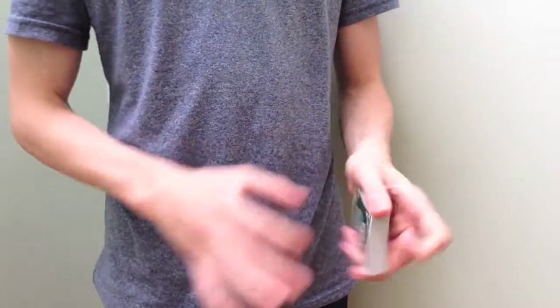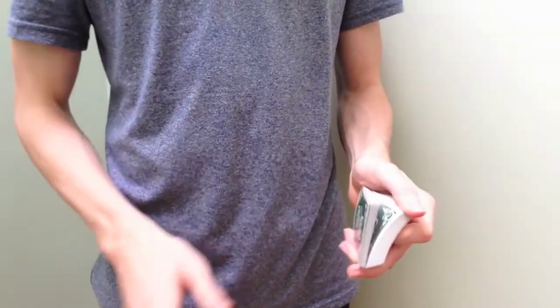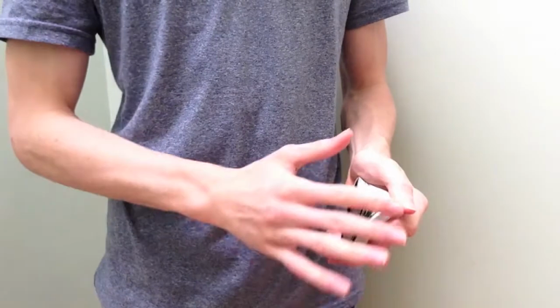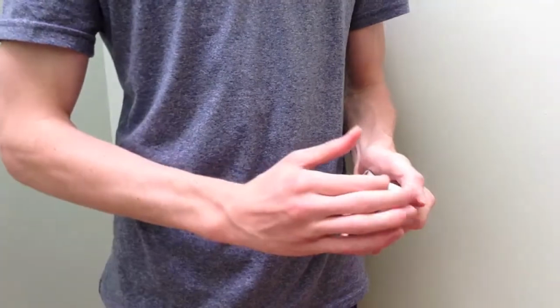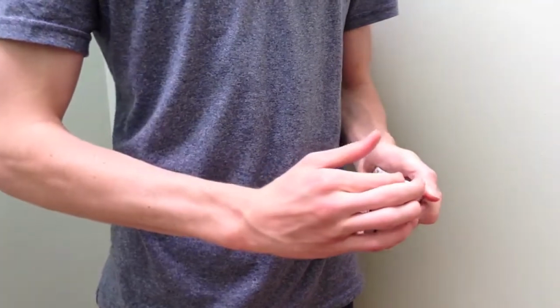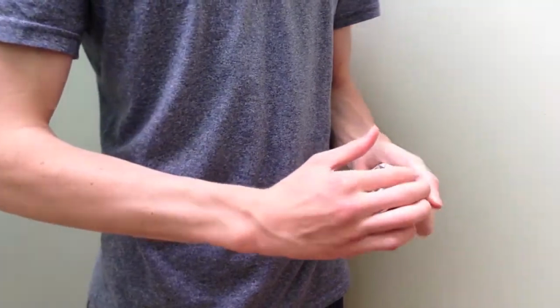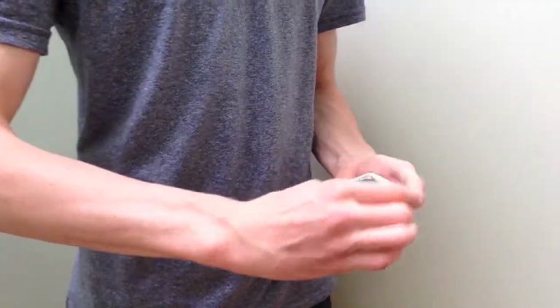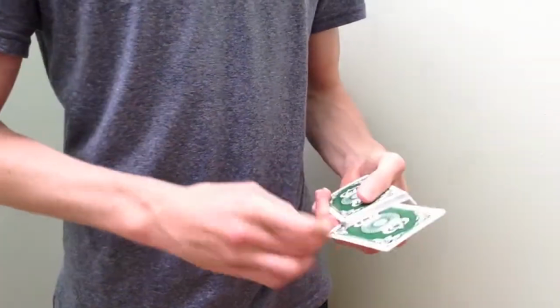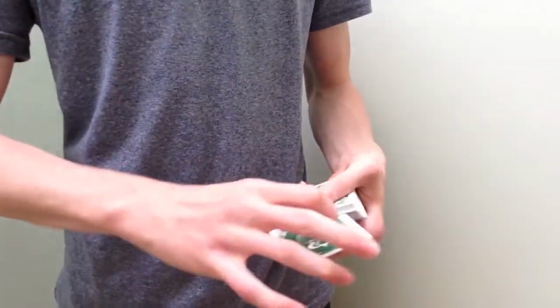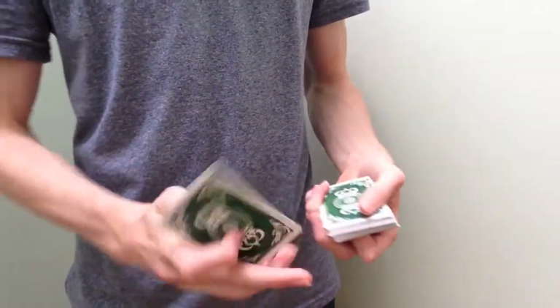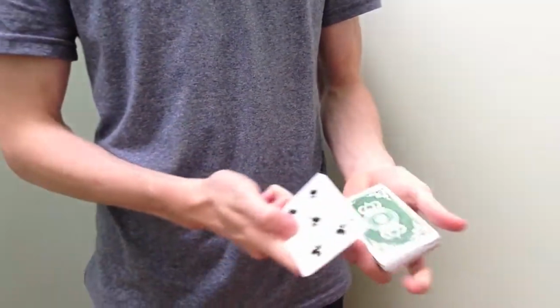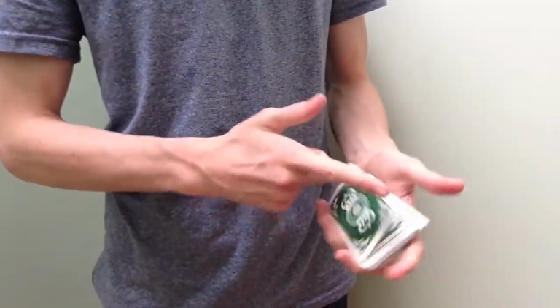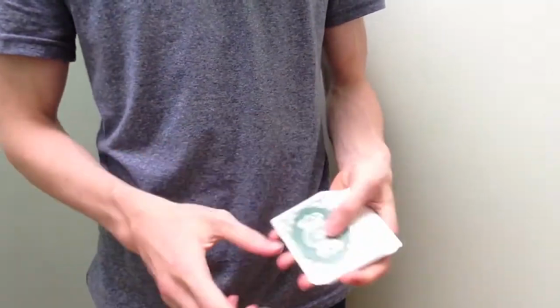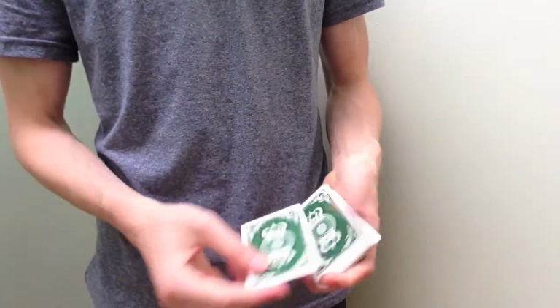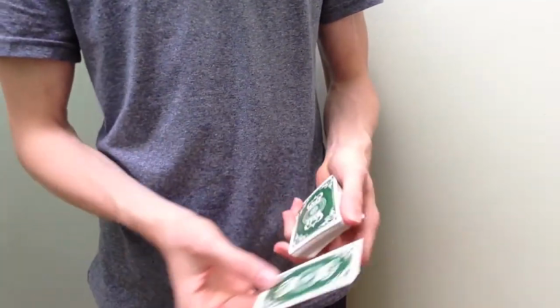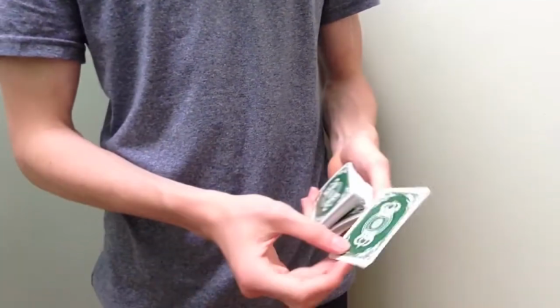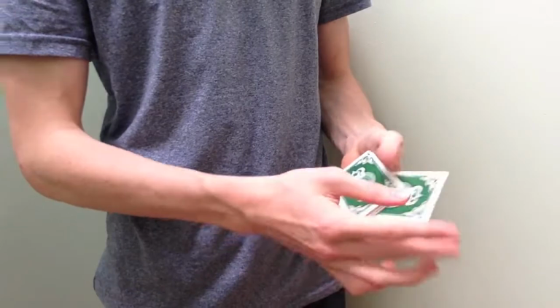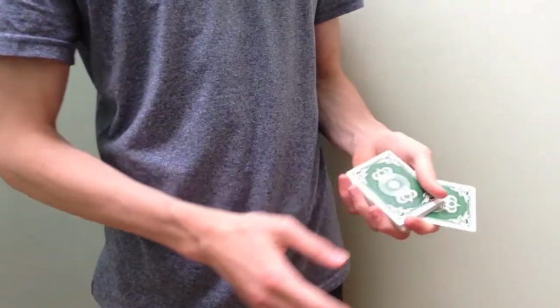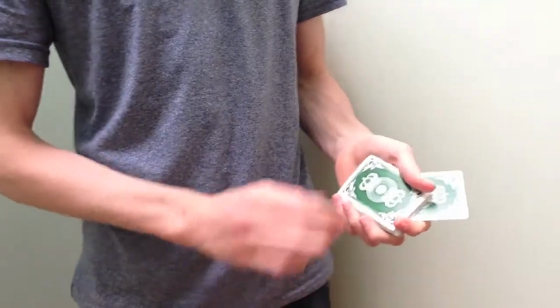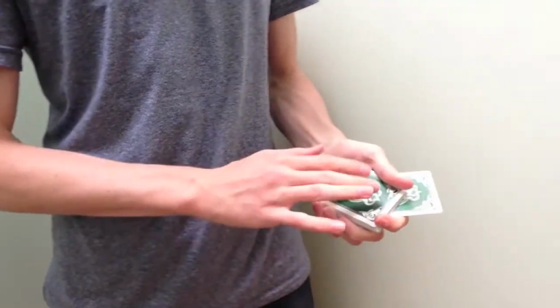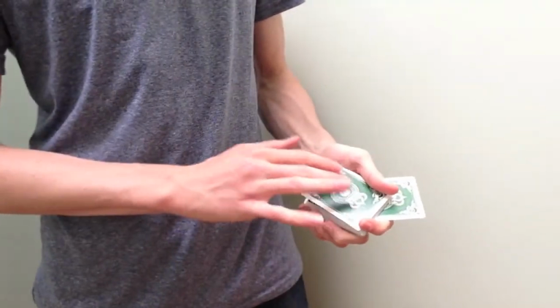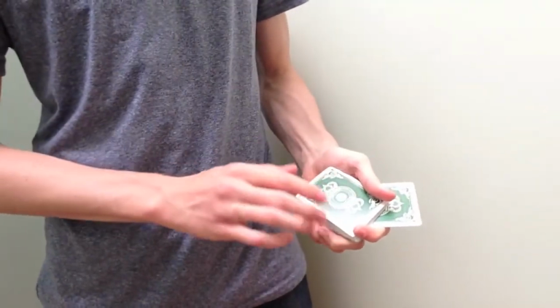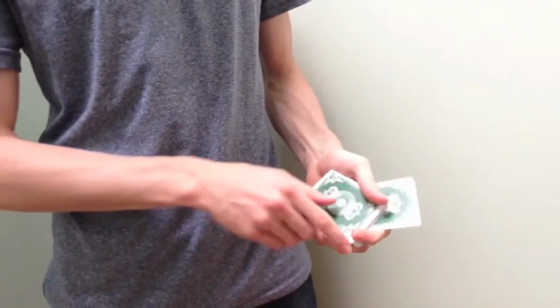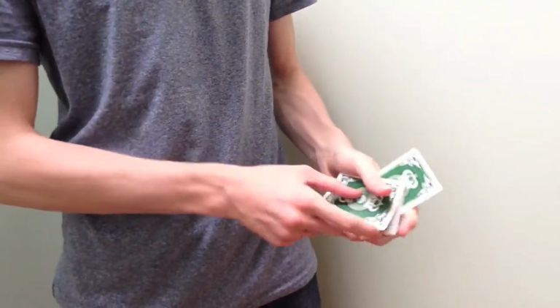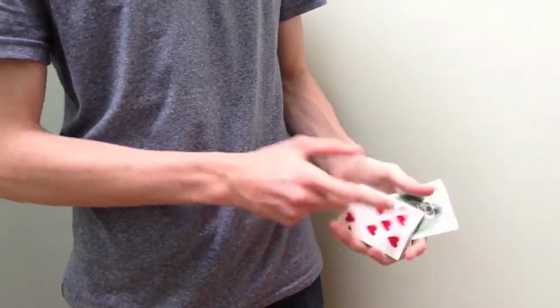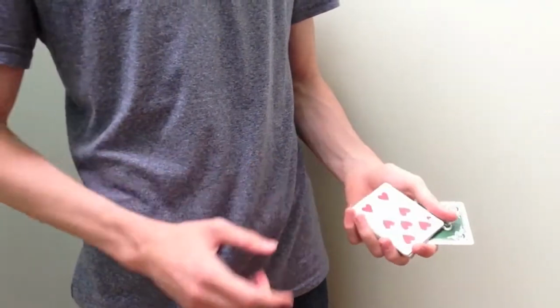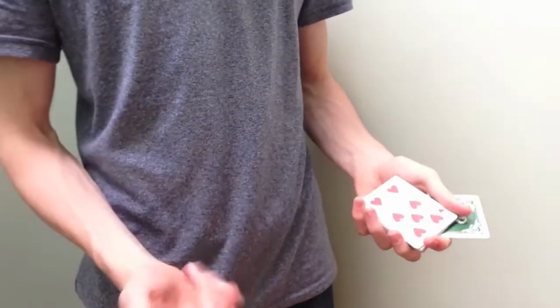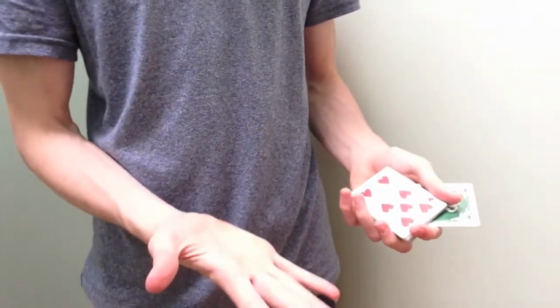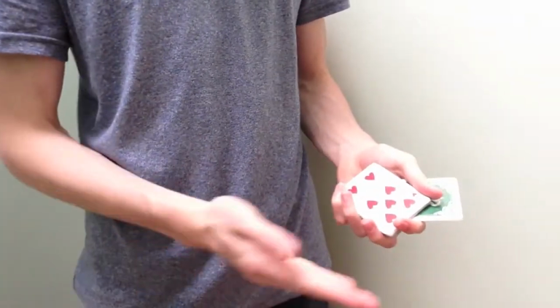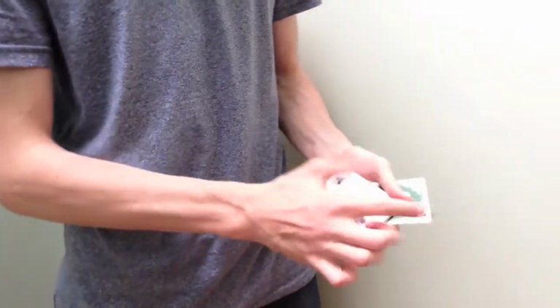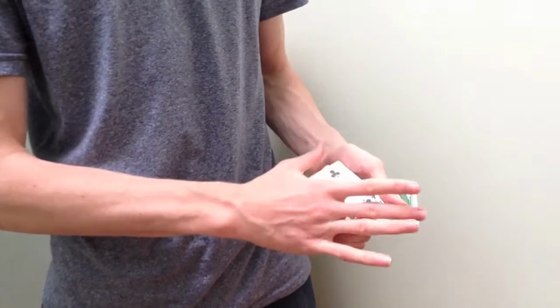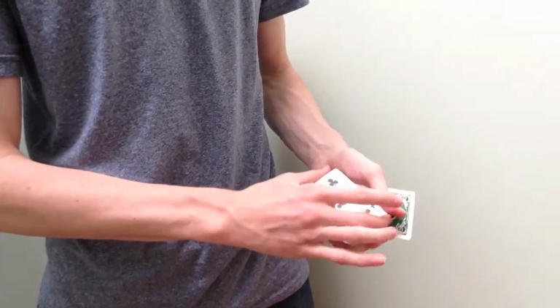Let's take a card from the centre — just use this one, the 5 of clubs — and place it sticking out in the middle. Take another card from the top; we'll just use the 7 of hearts. Watch carefully, just like that.